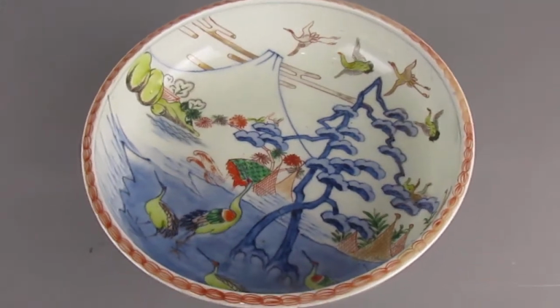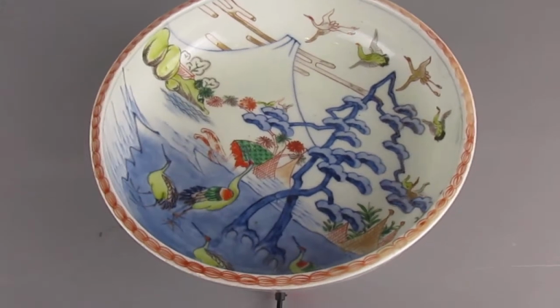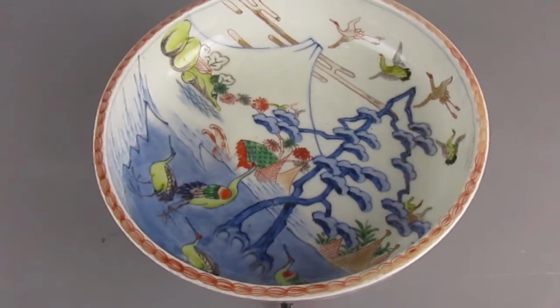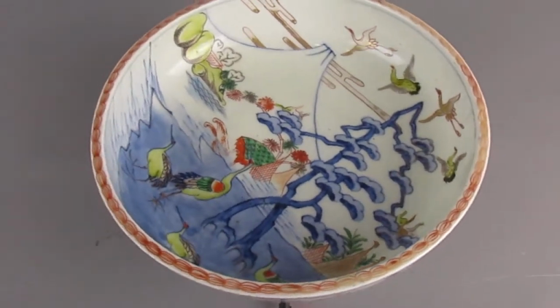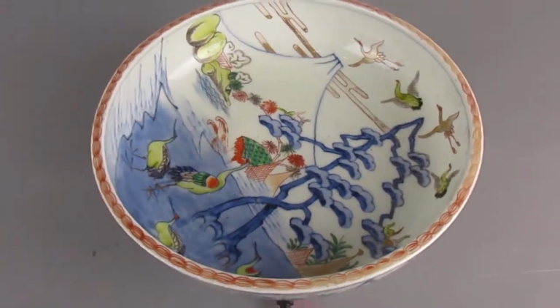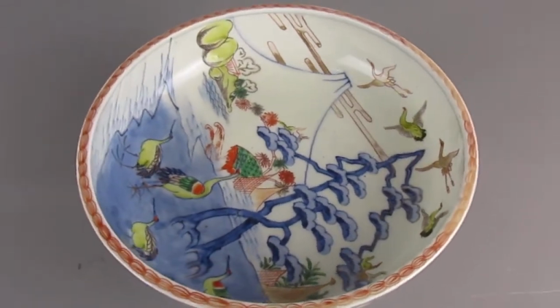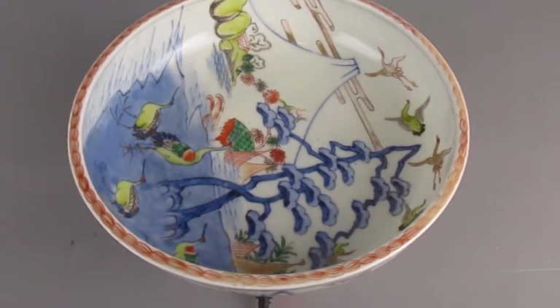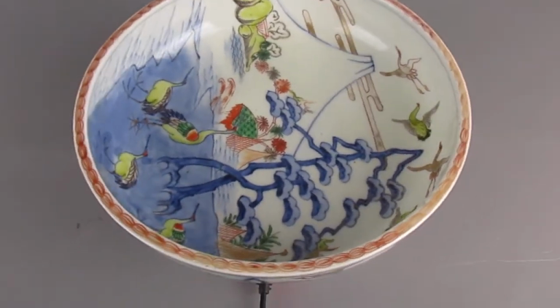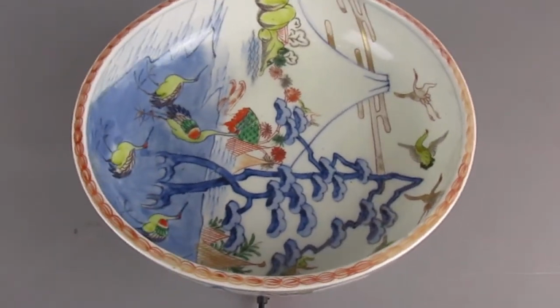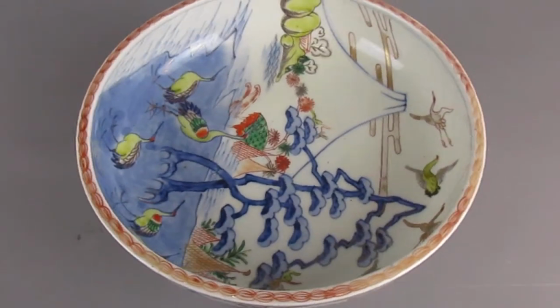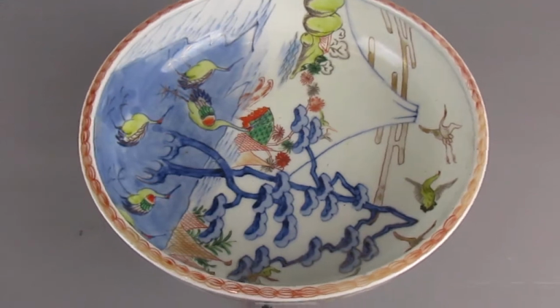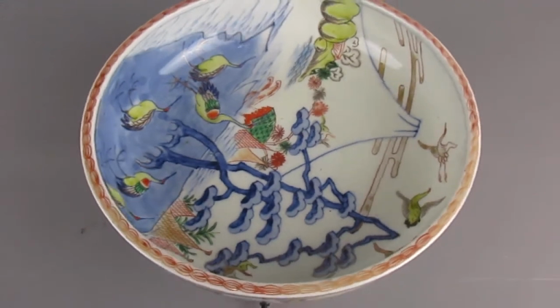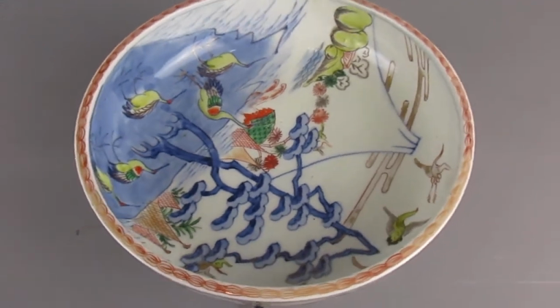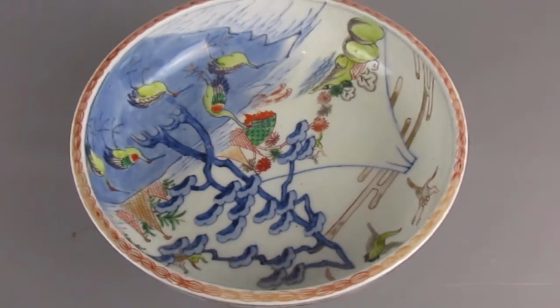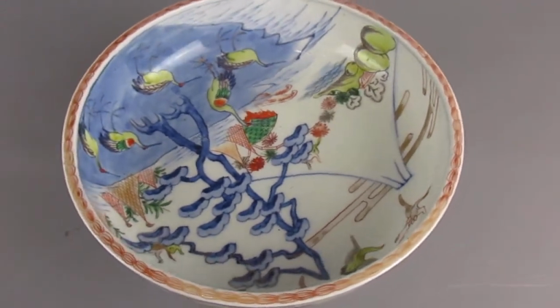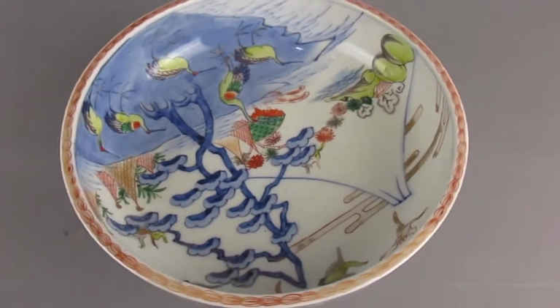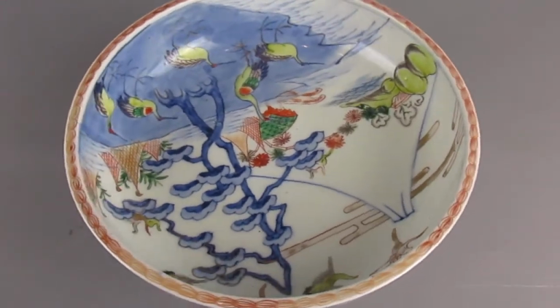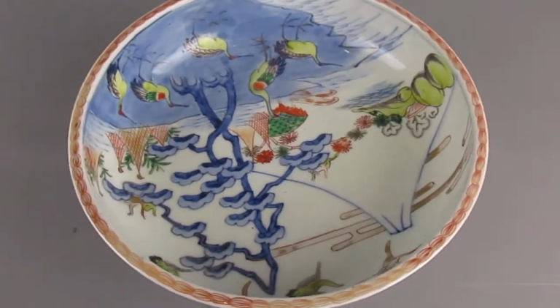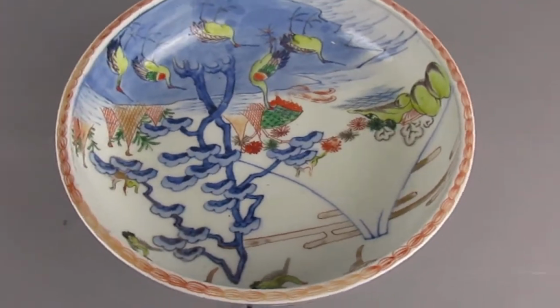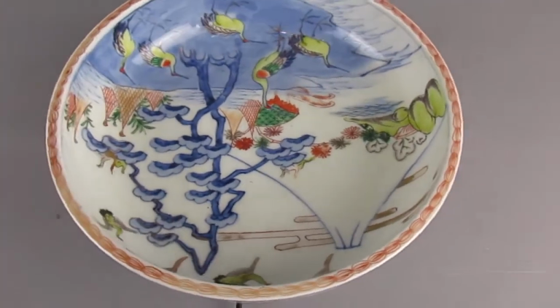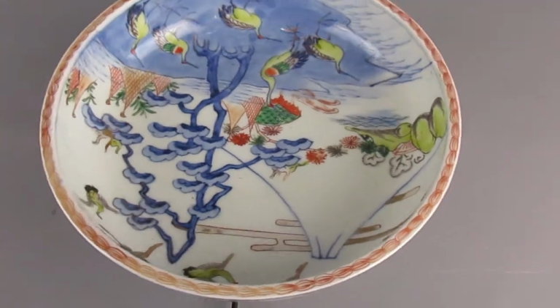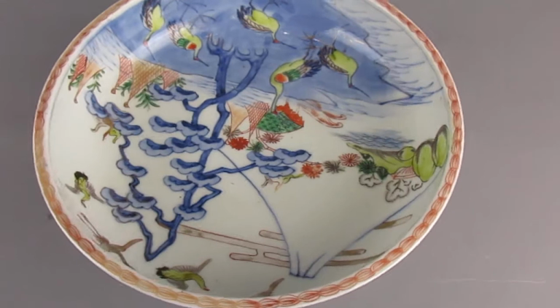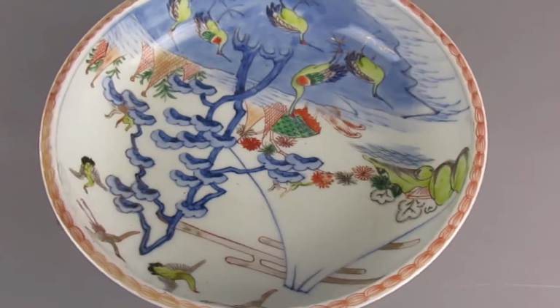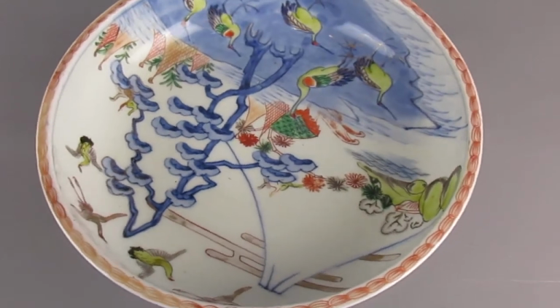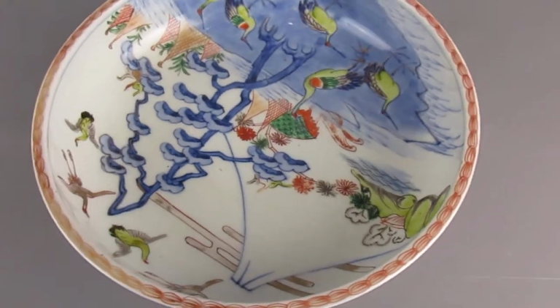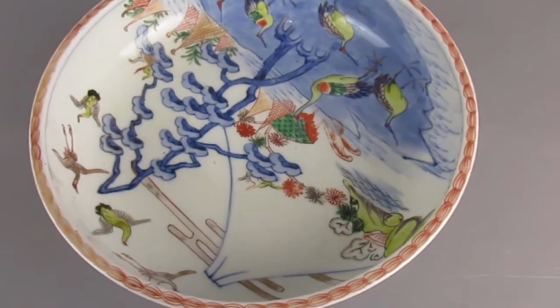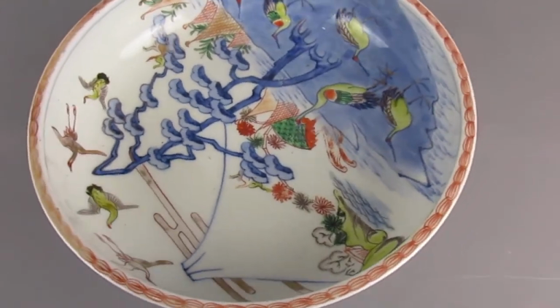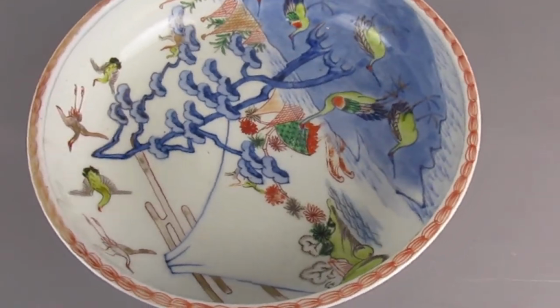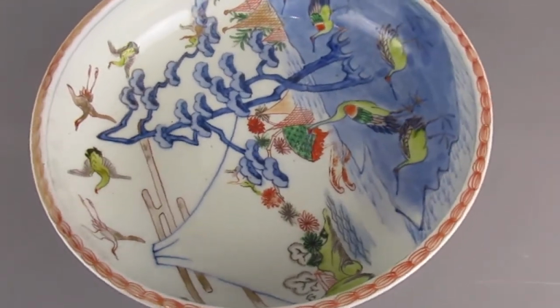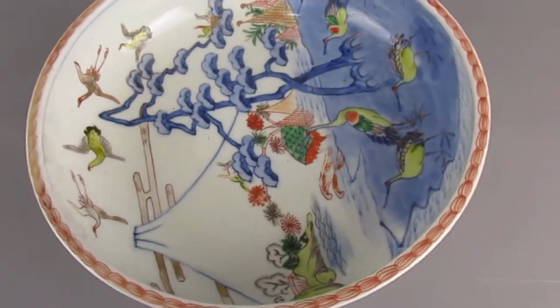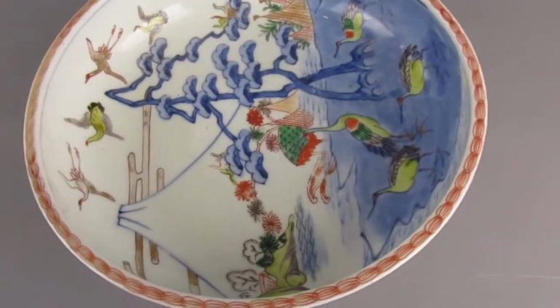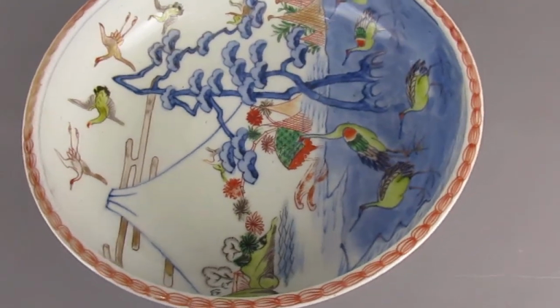Good morning from Top Banana Antiques, Tetbury. So today on the video we have this really nice Meiji period Japanese dish.